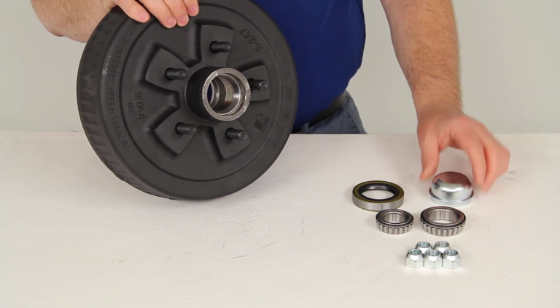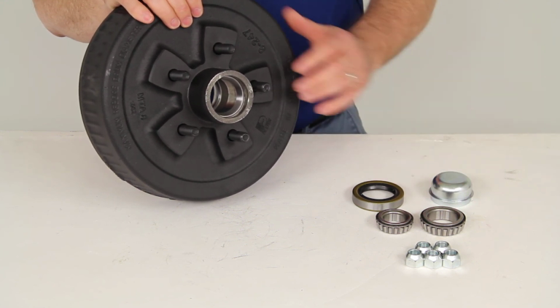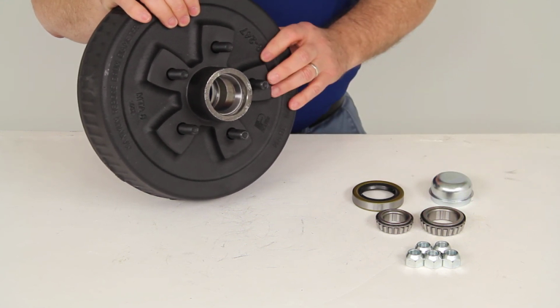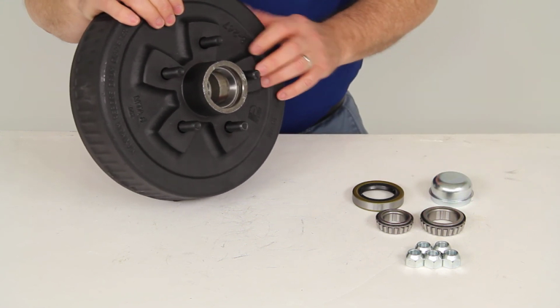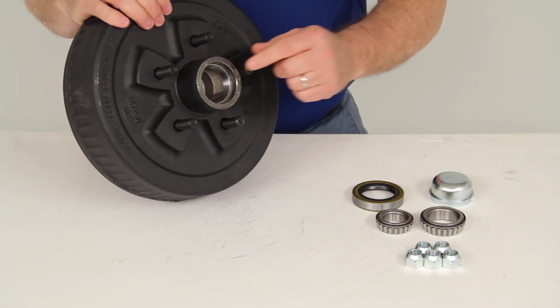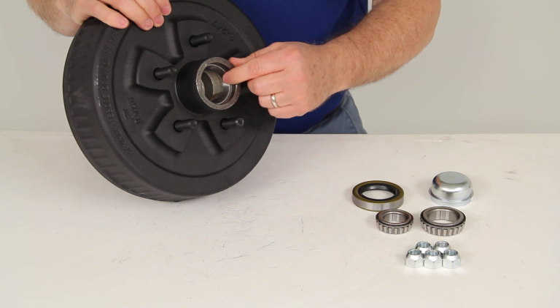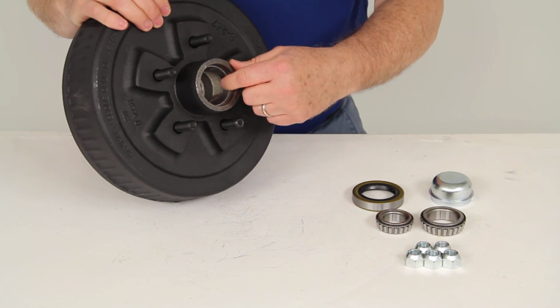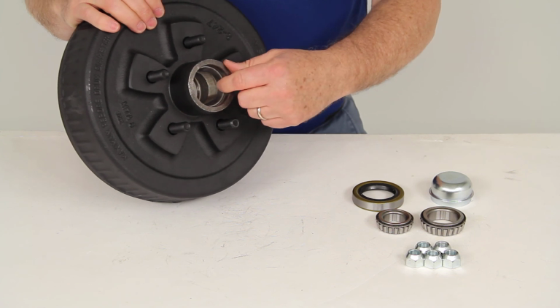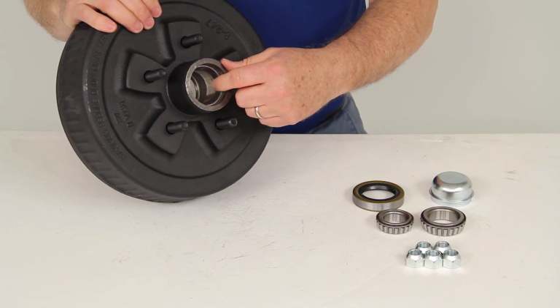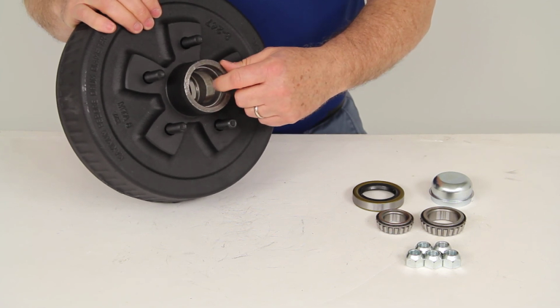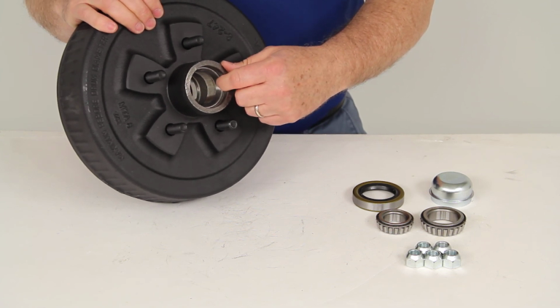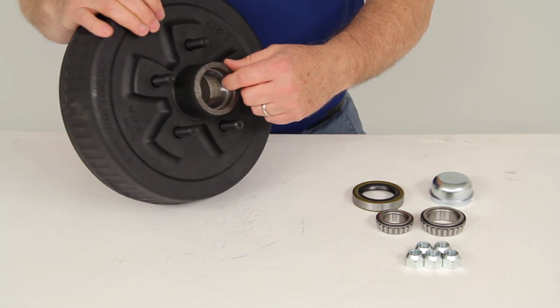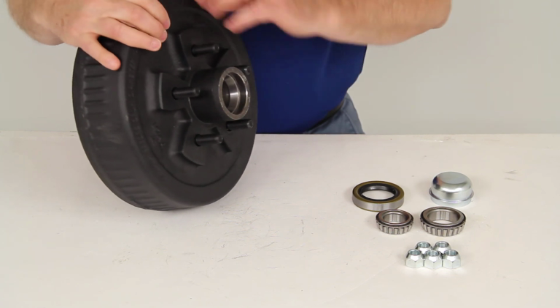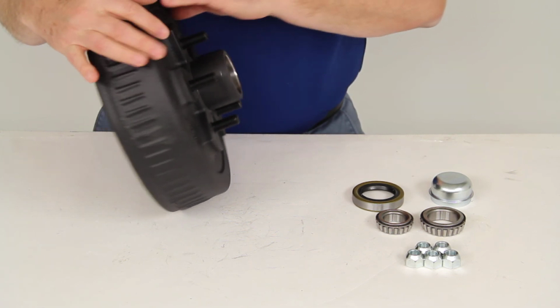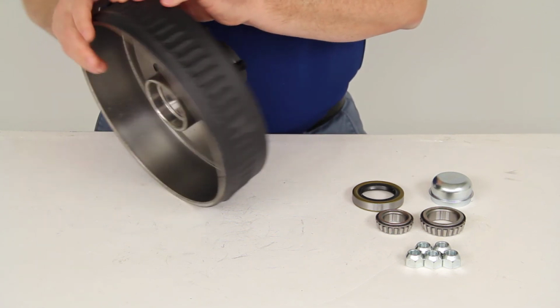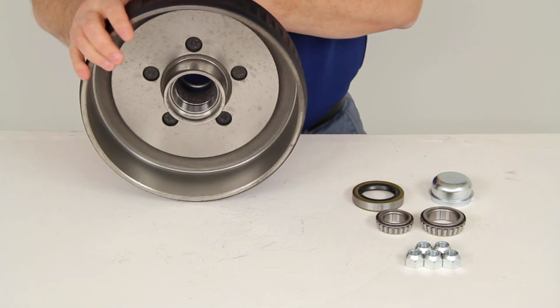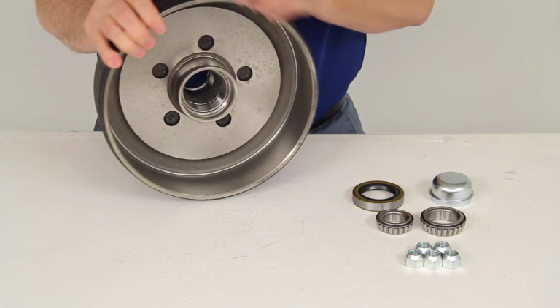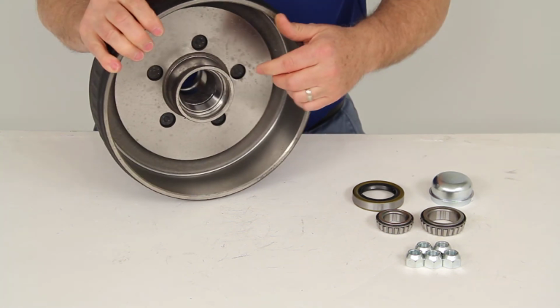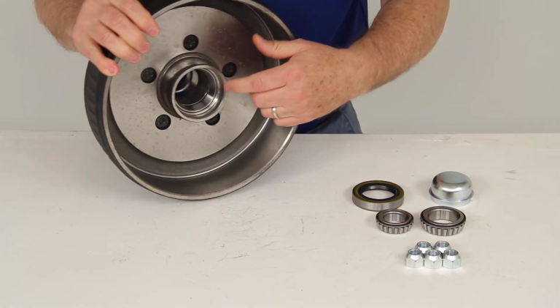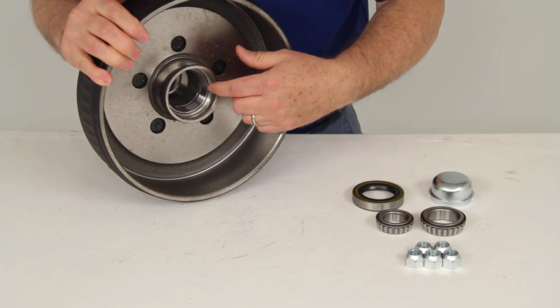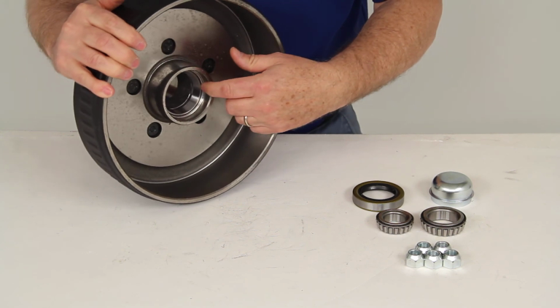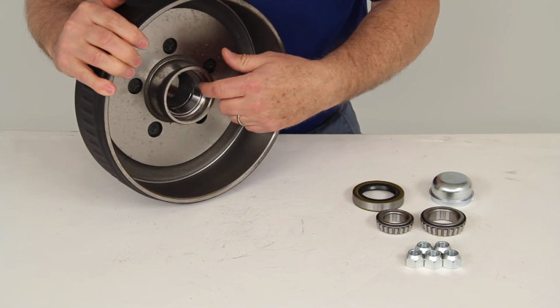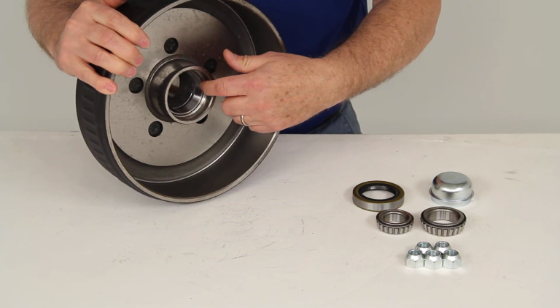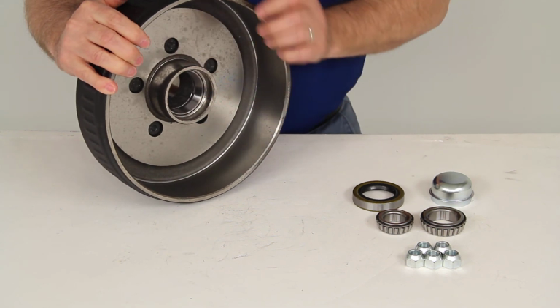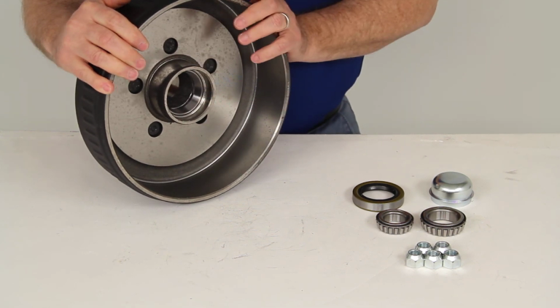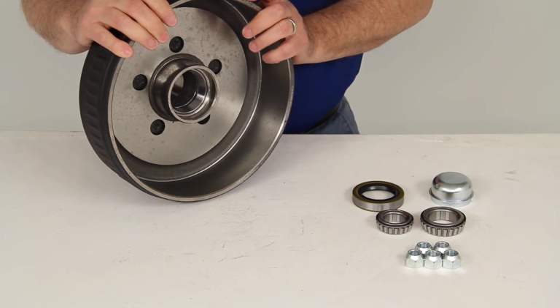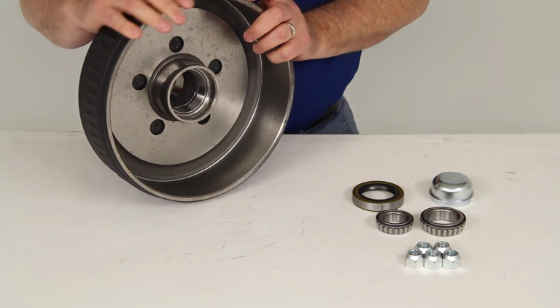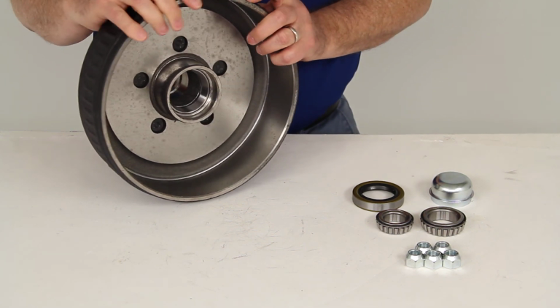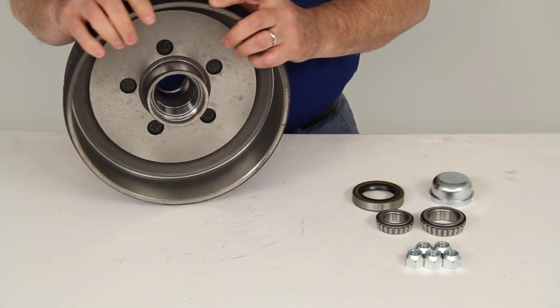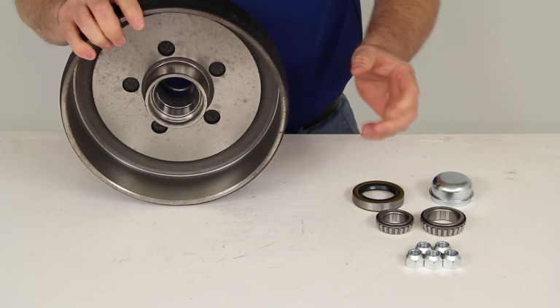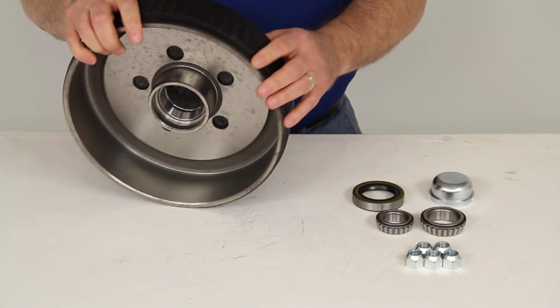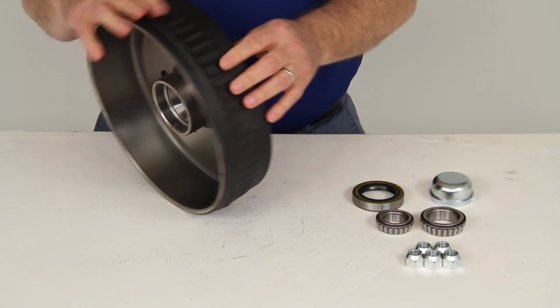The races are included and already installed. You can see the outer race right in there, and if I turn it over, you can see the inner race right in here. Those come pre-installed so the bearings will slide right in.